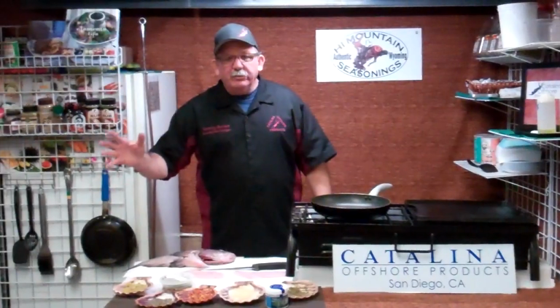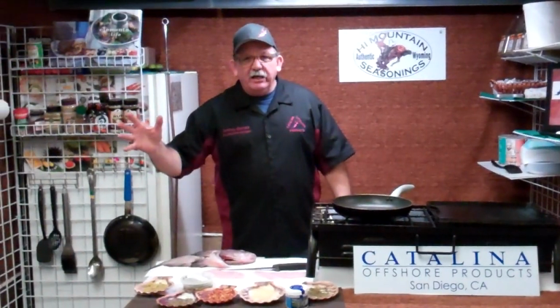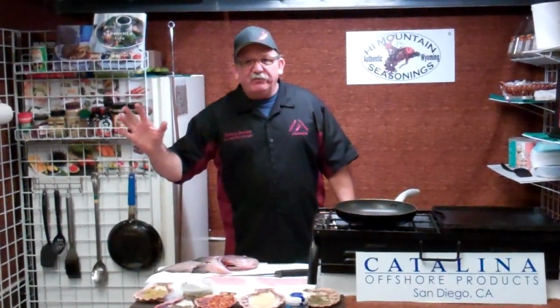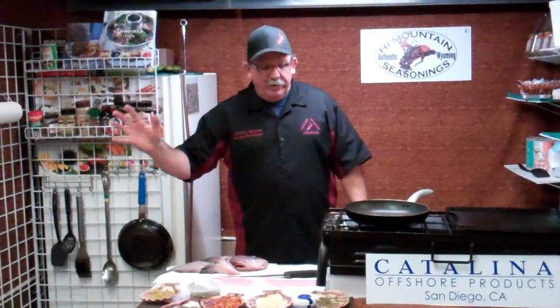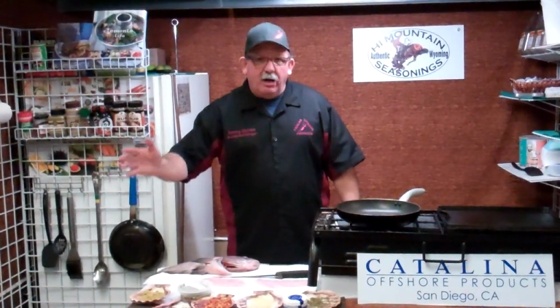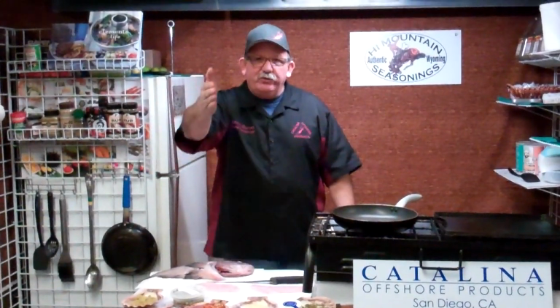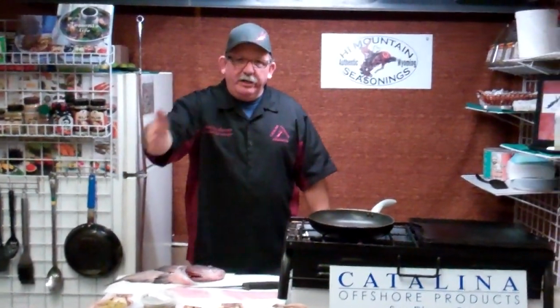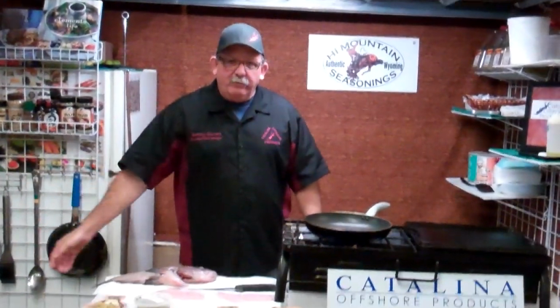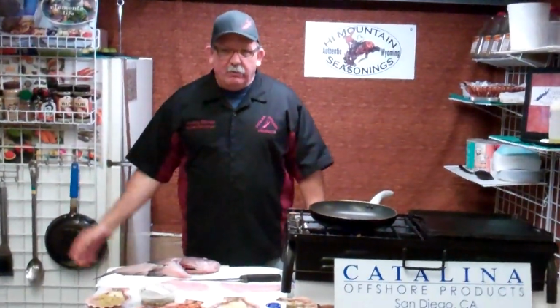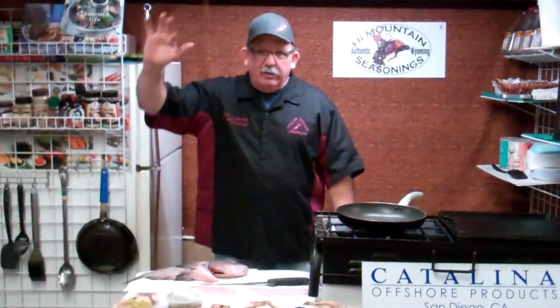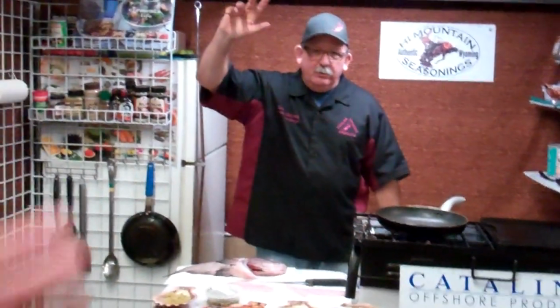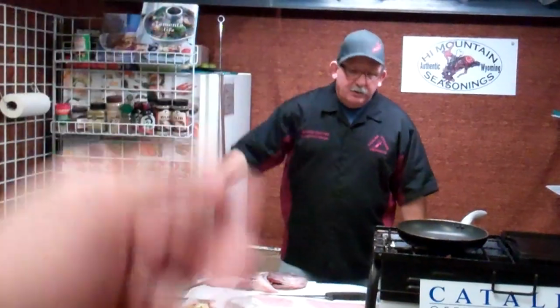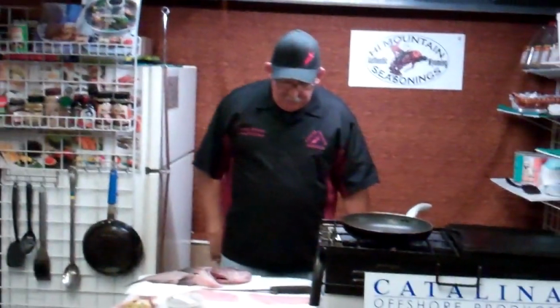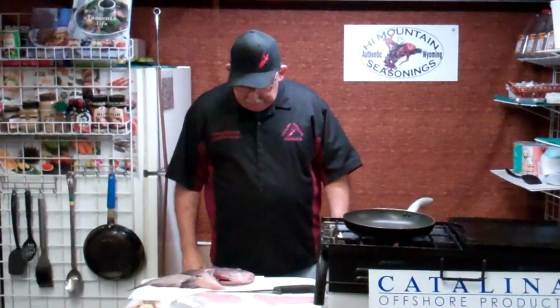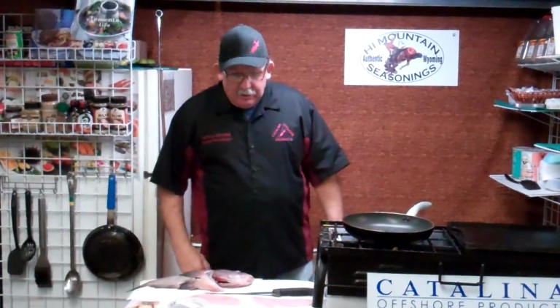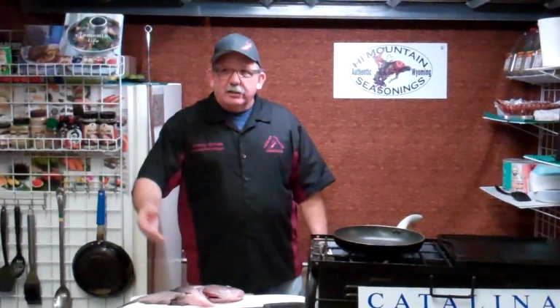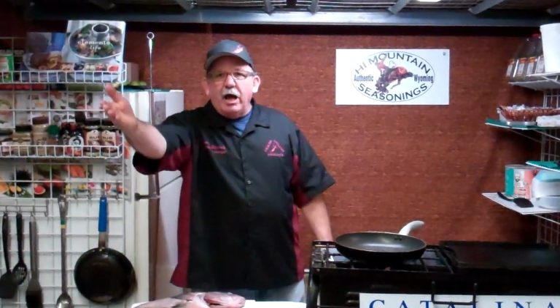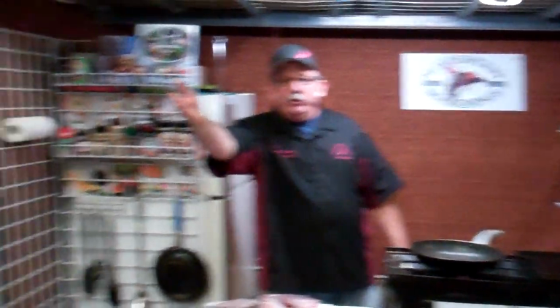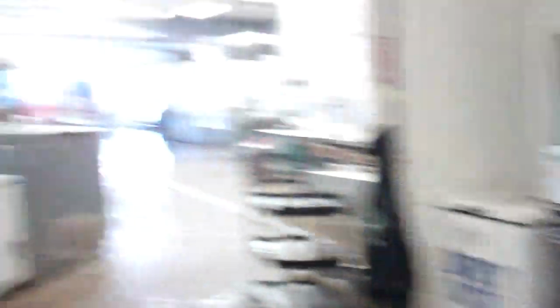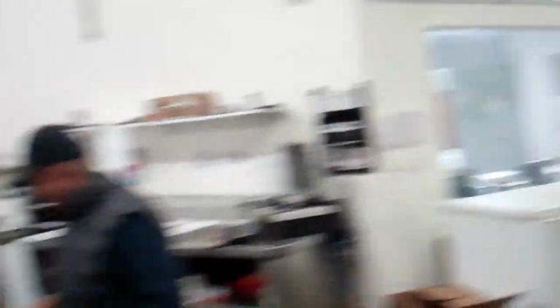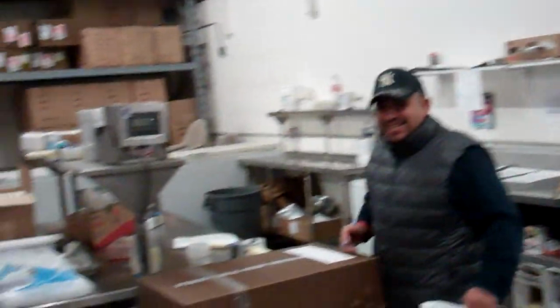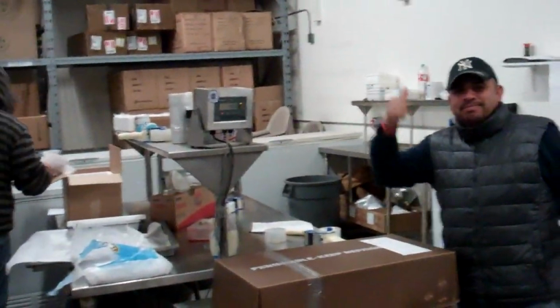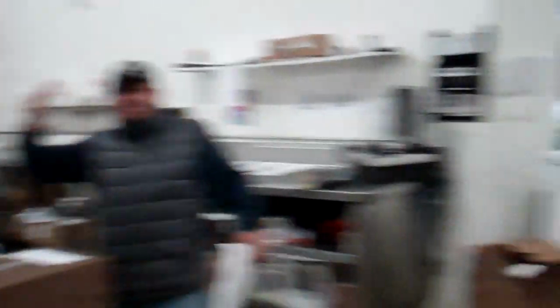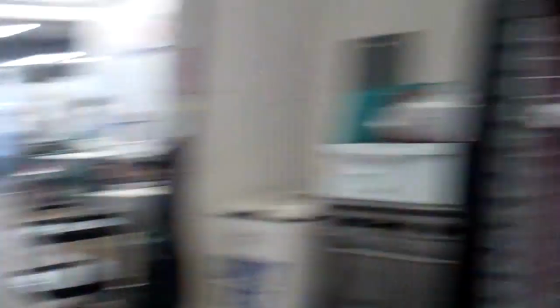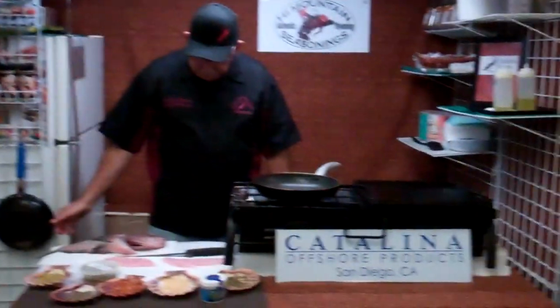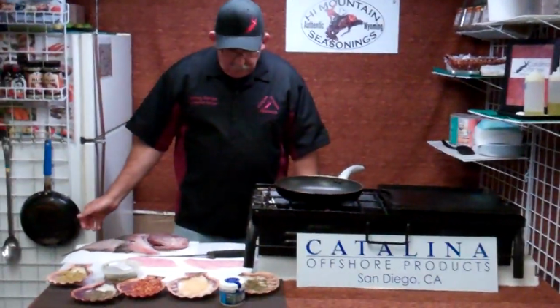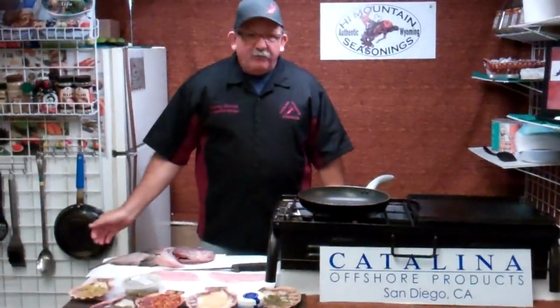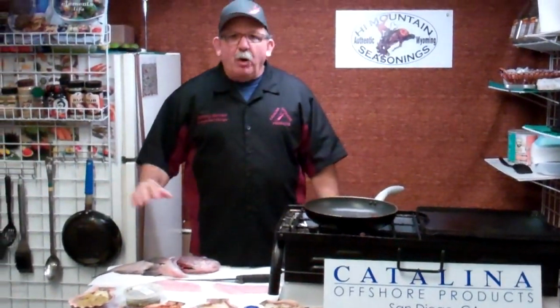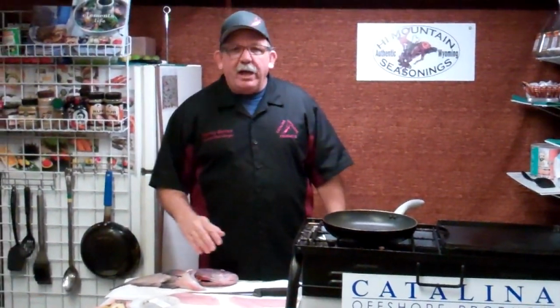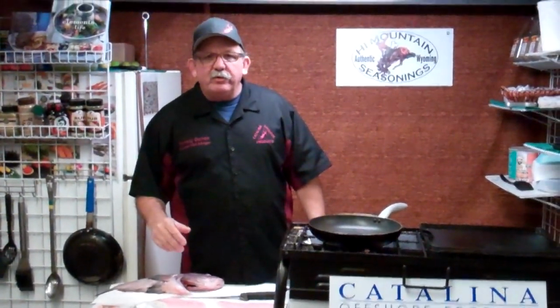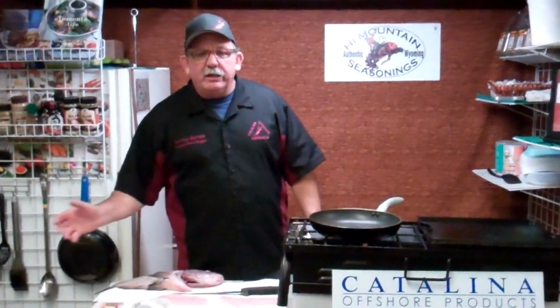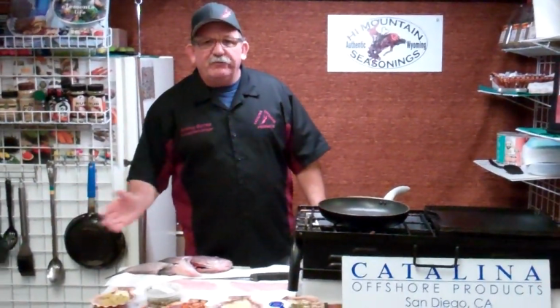Welcome to Catalina Offshore. My name is Tommy. That's Junior behind the camera there — wave hello. Got the Howdy Doody in the background. This is the Farmer's Market bag brought to you by Catalina Offshore.